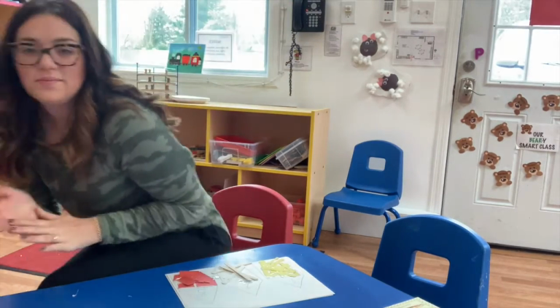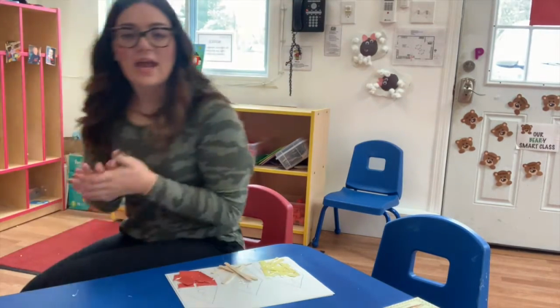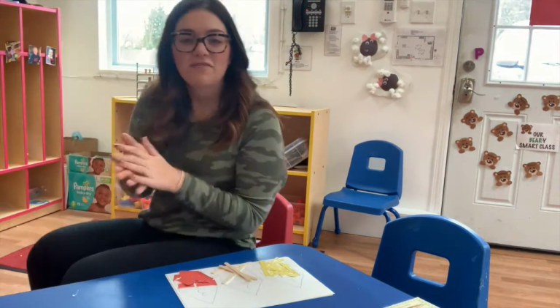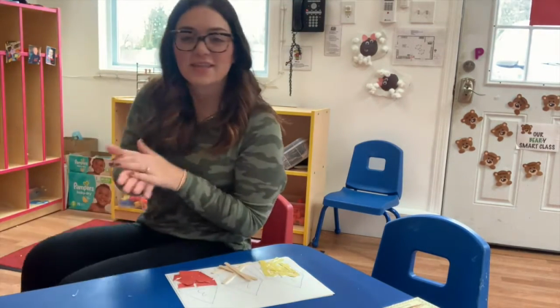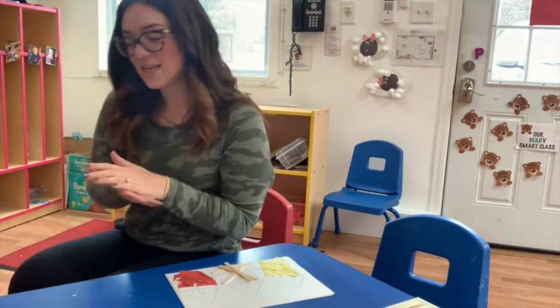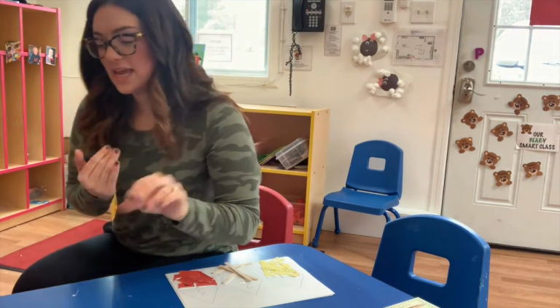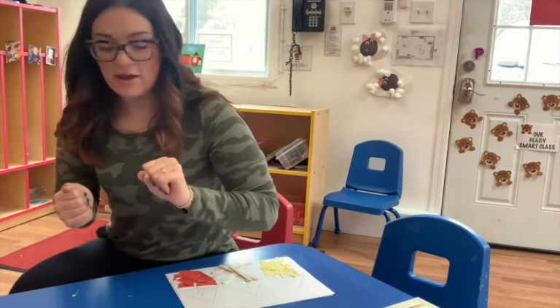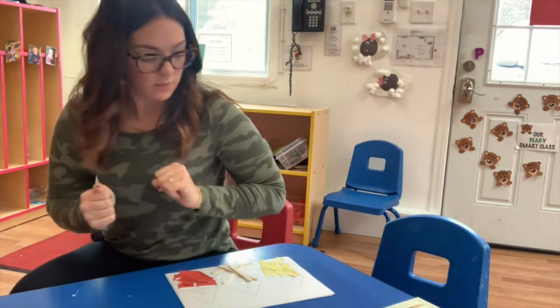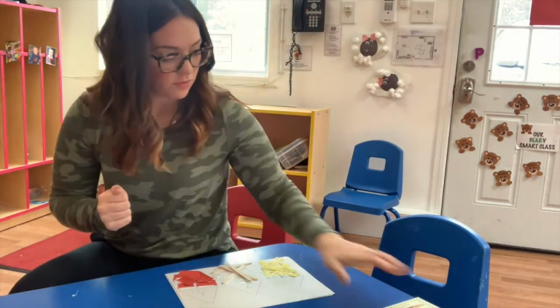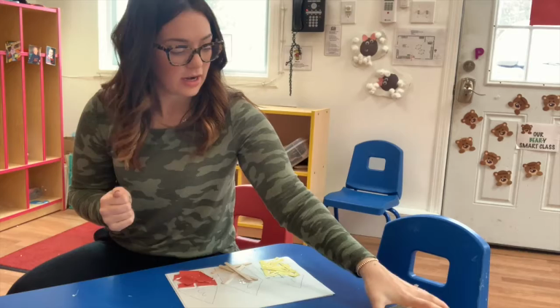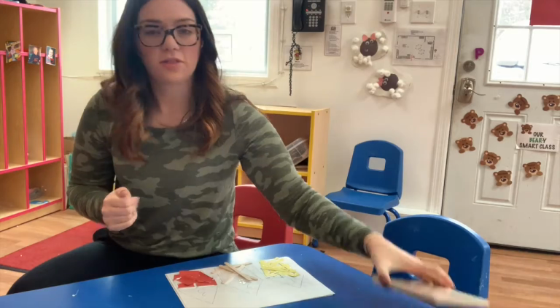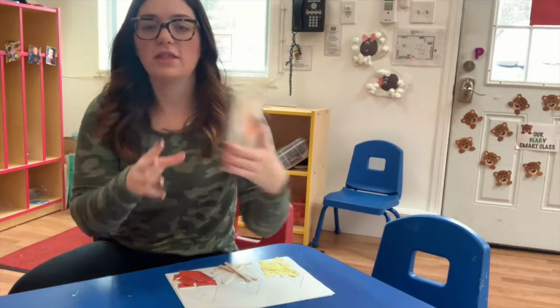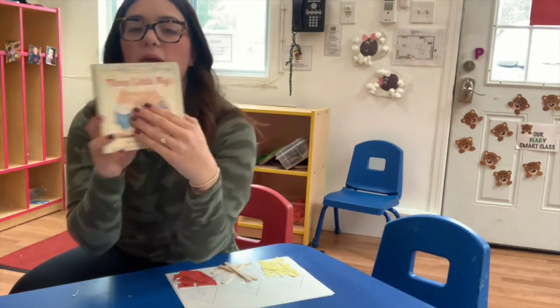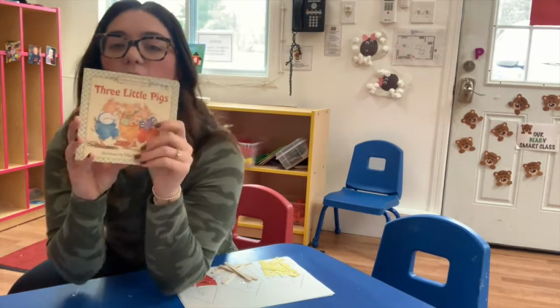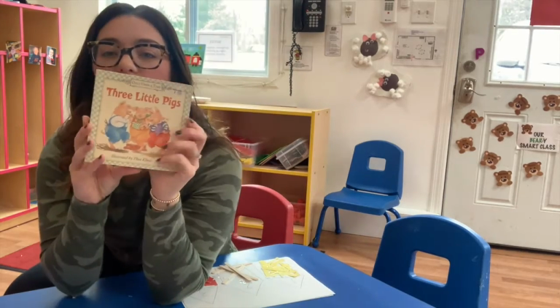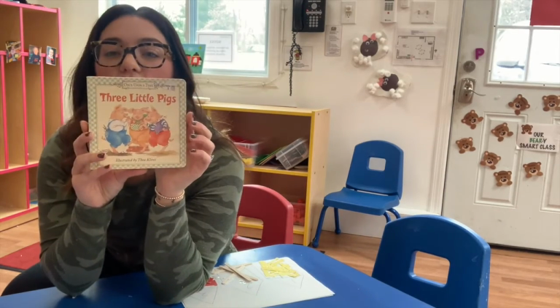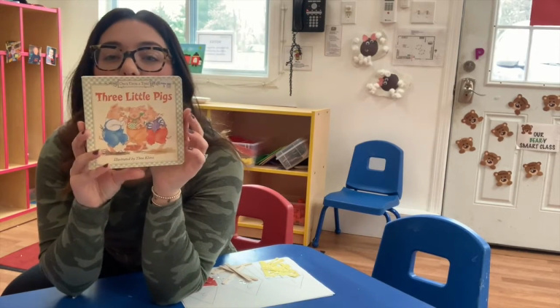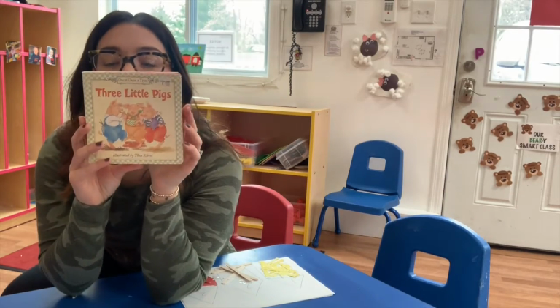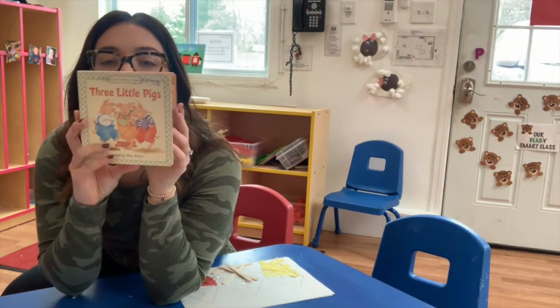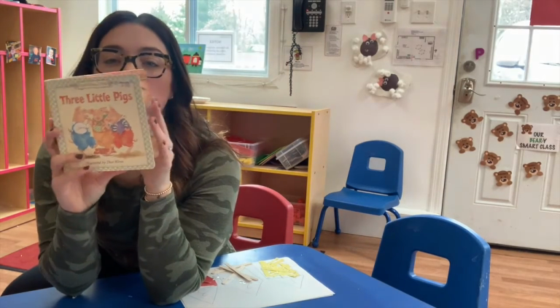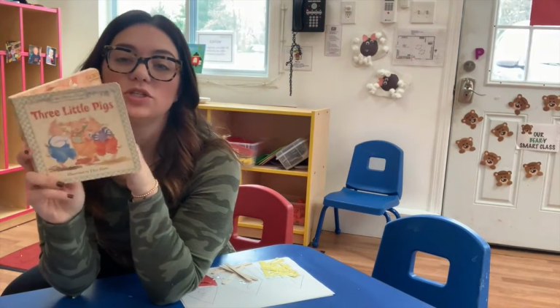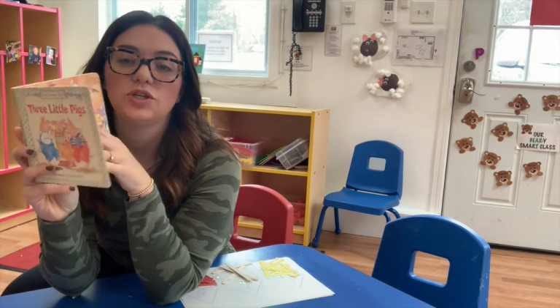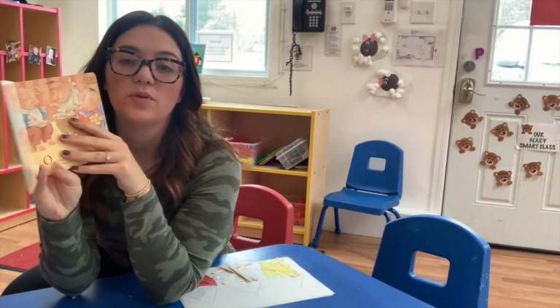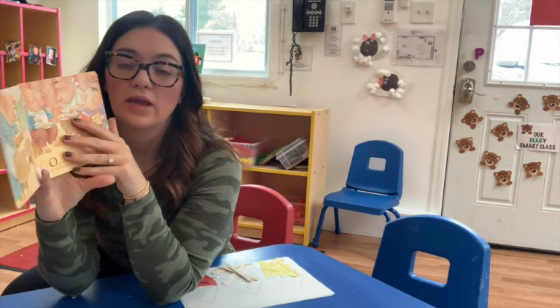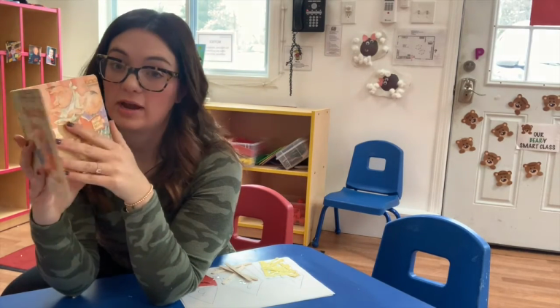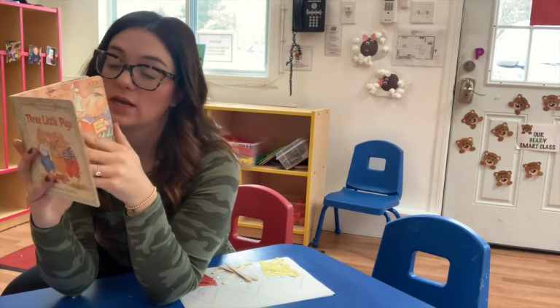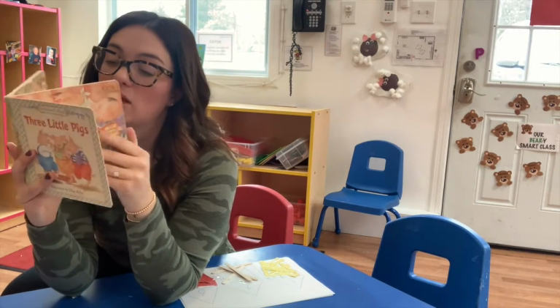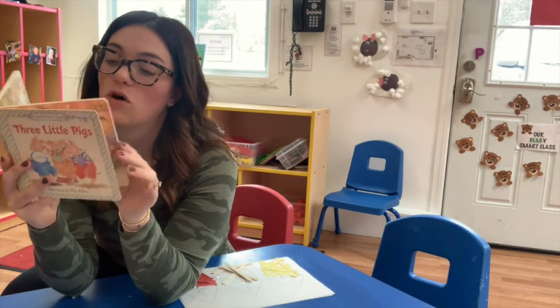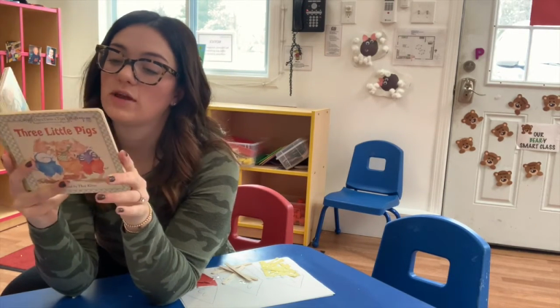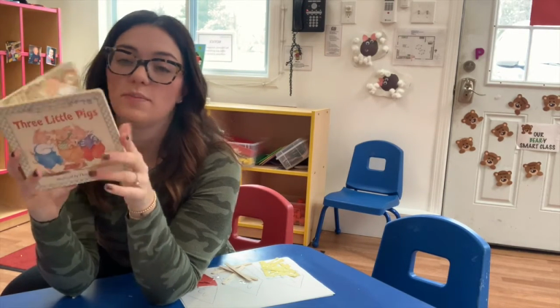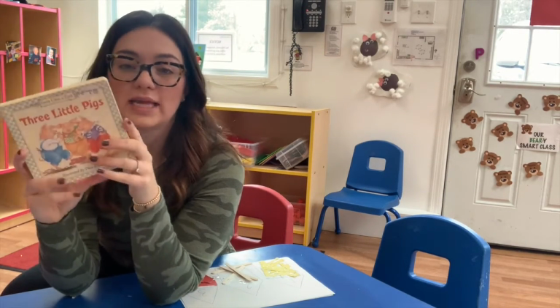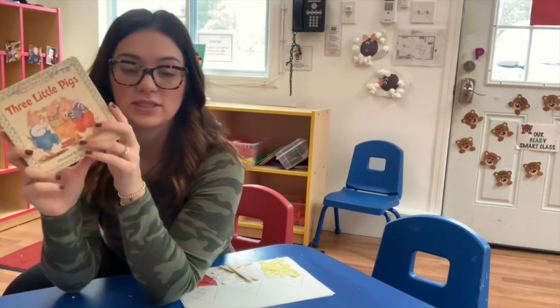Hi, my friends. Now that we've read our three little pig books, we are going to do a craft and make all three of the pigs' houses.